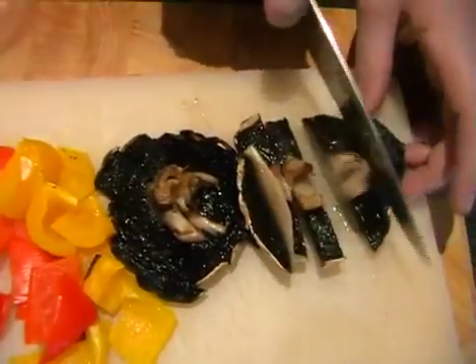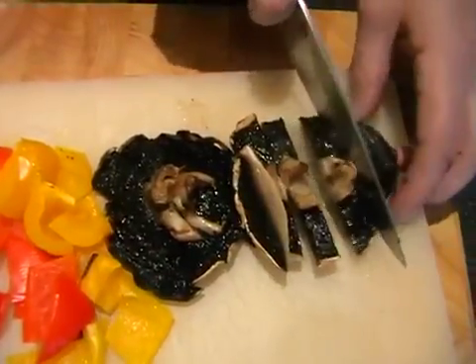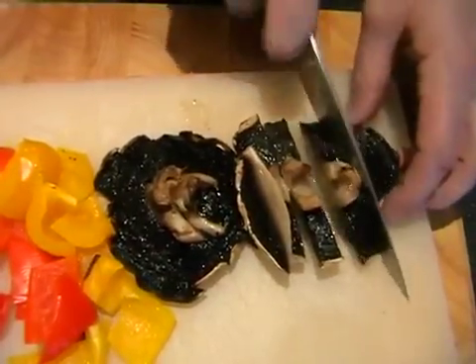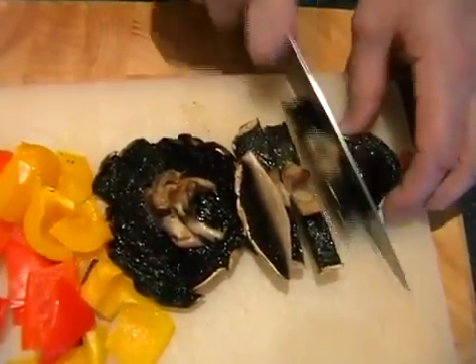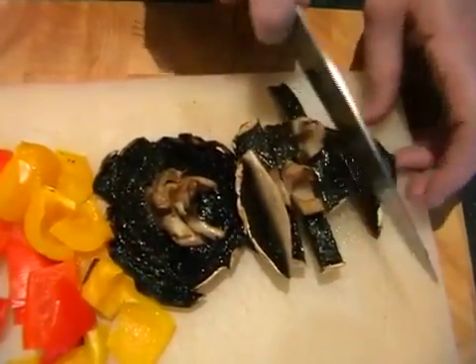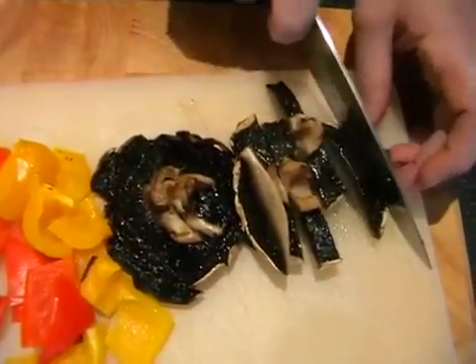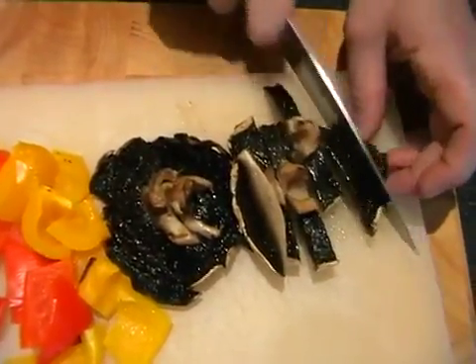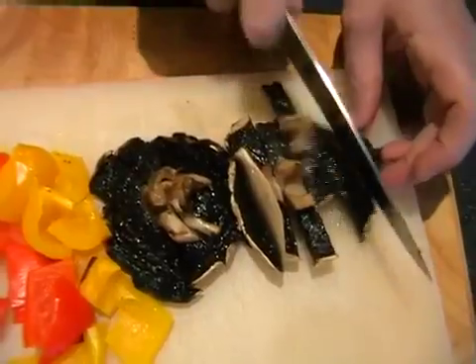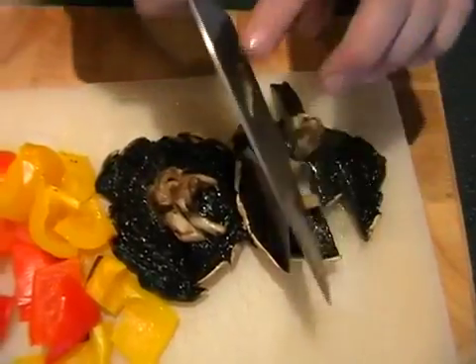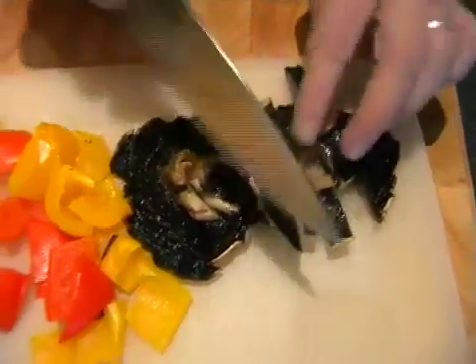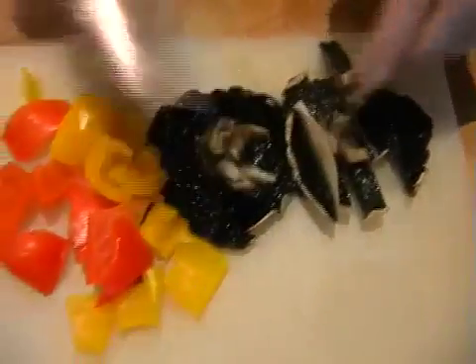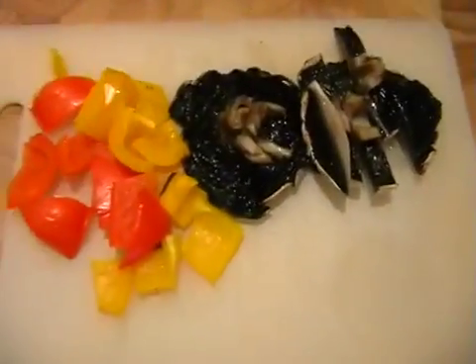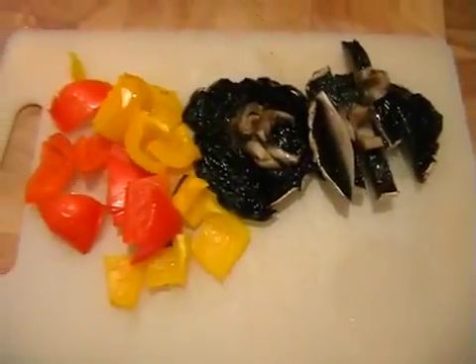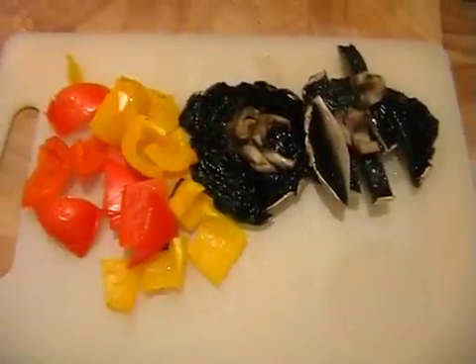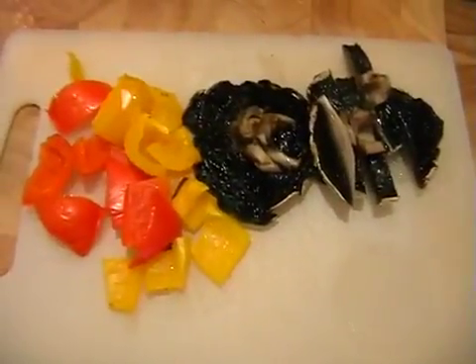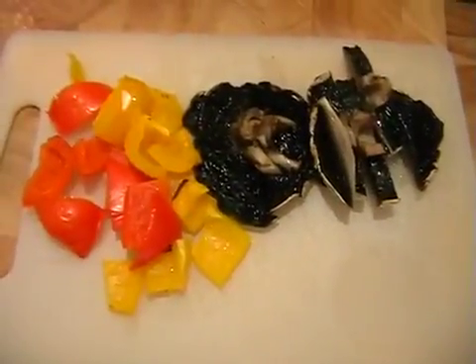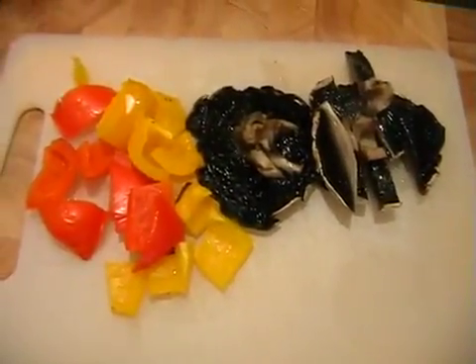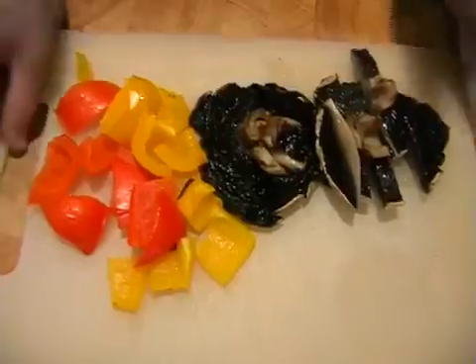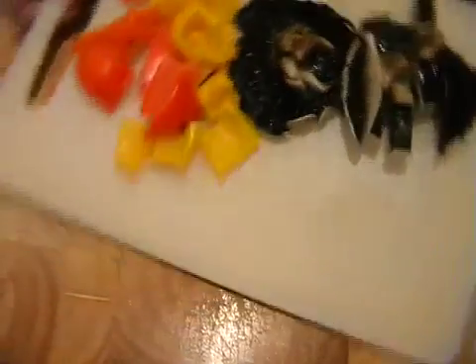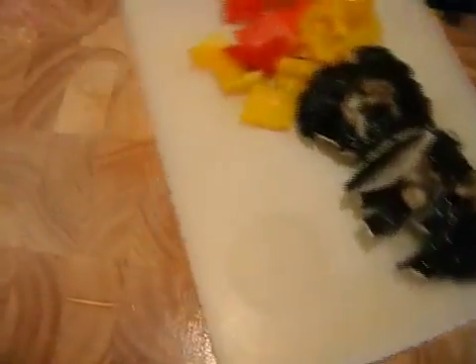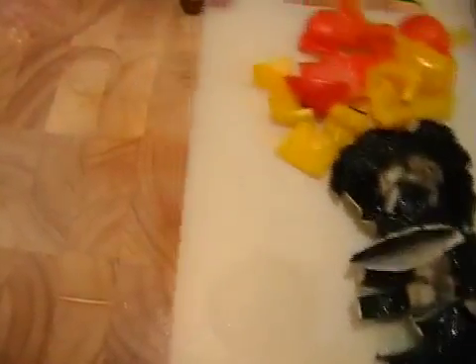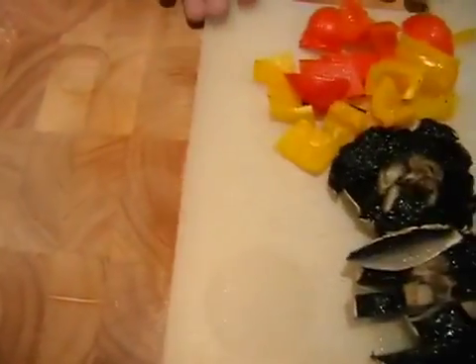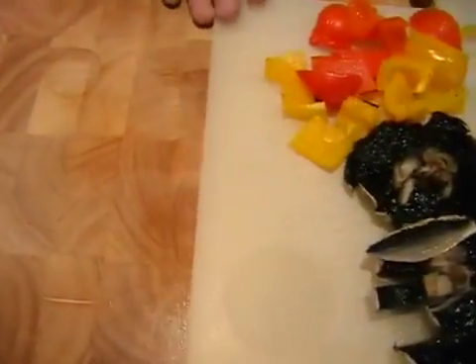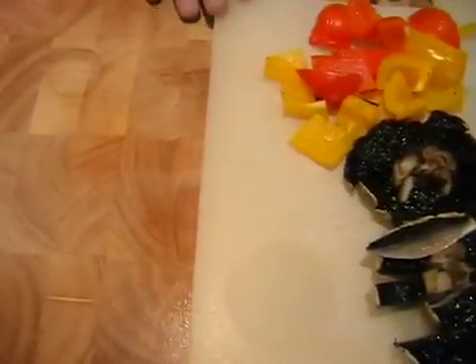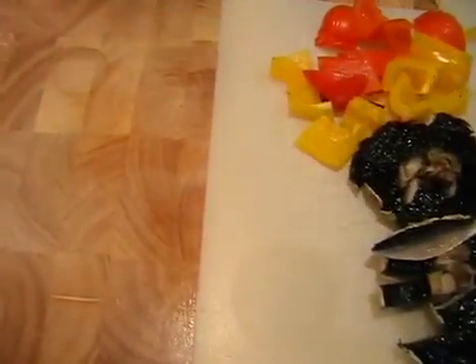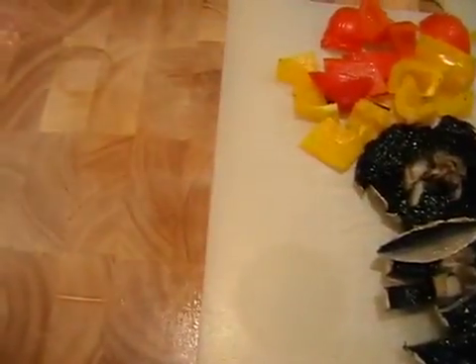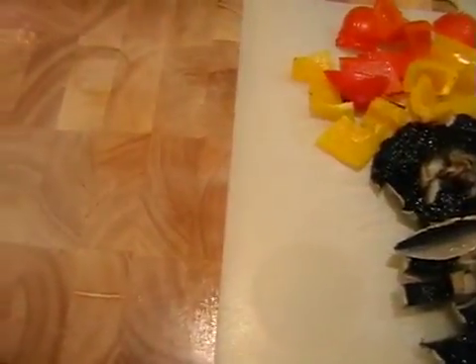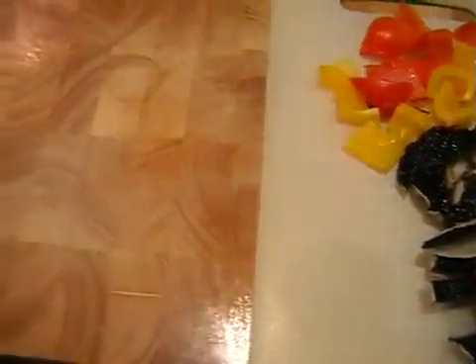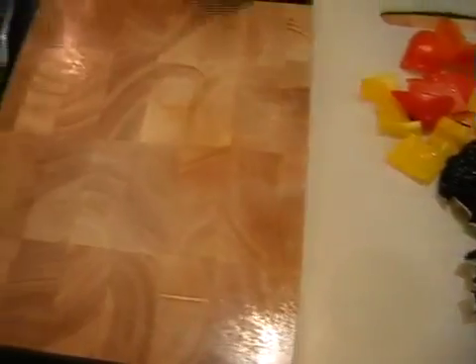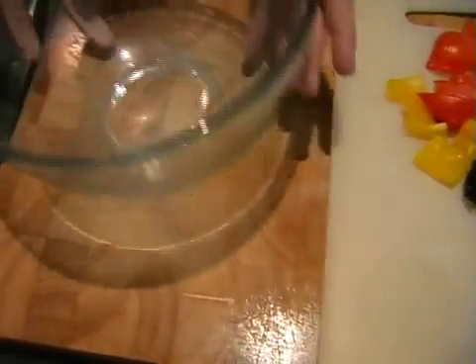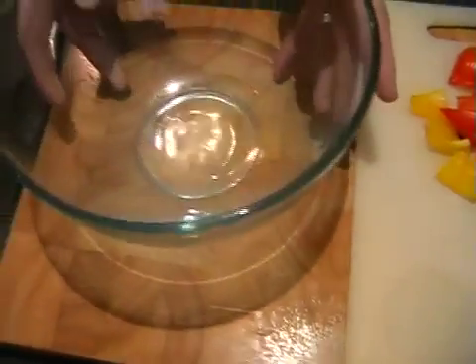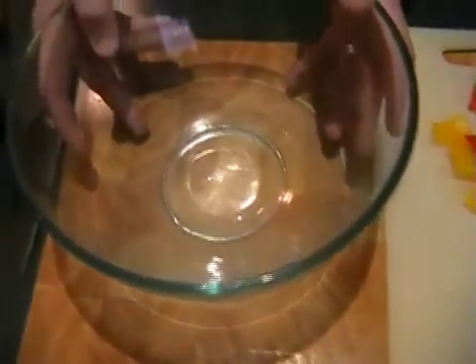And then once we've done this it is just a case of putting everything in a bowl and mixing it all together. You can just push the mushroom and the peppers to the side and bring in your big mixing bowl like that.